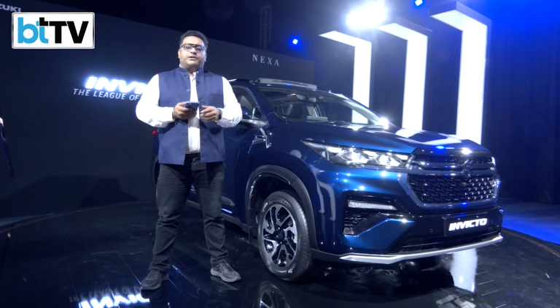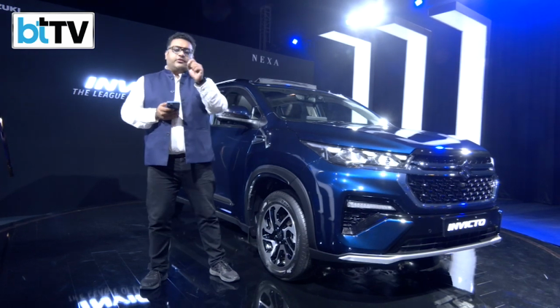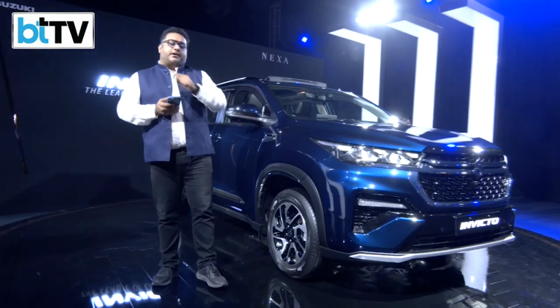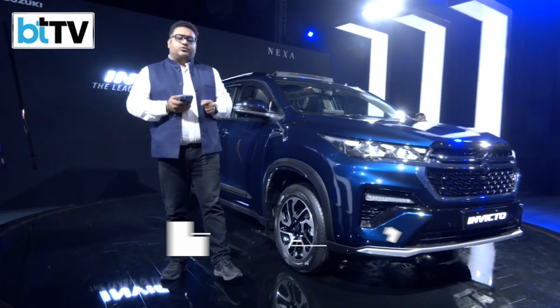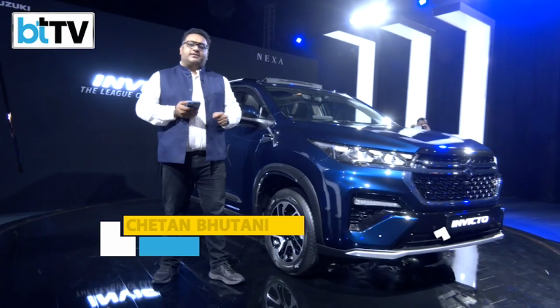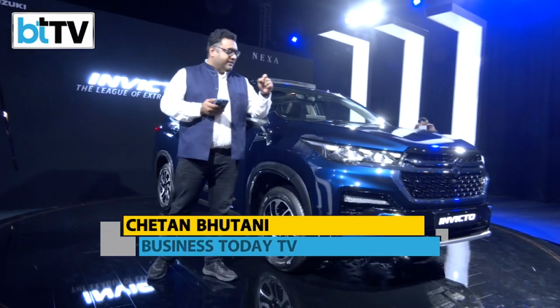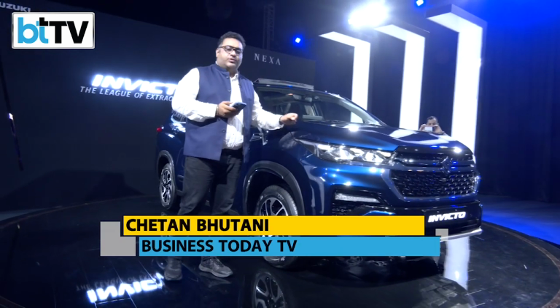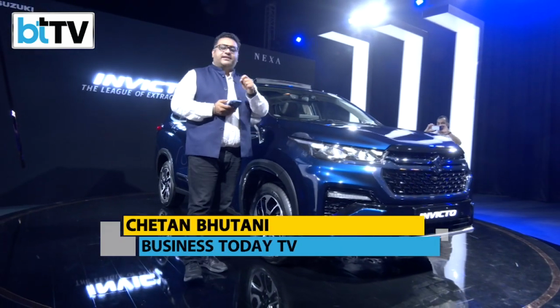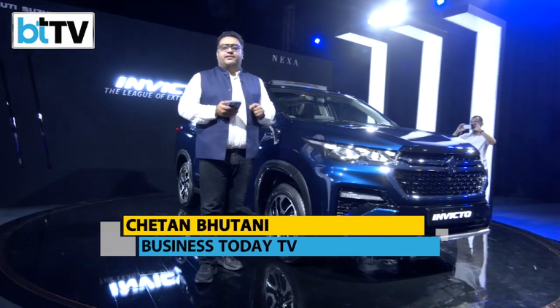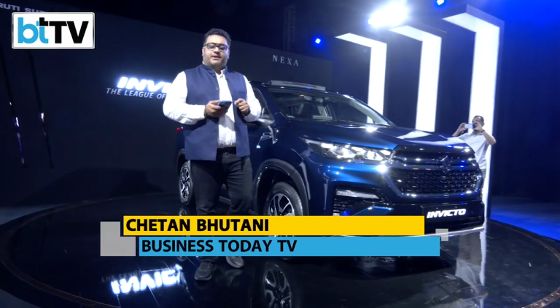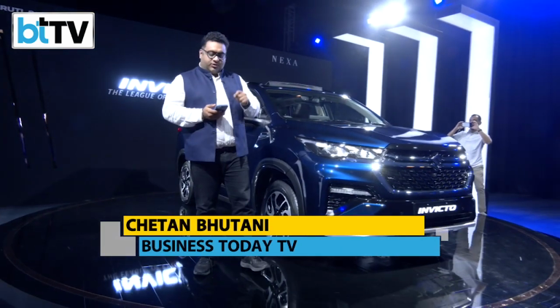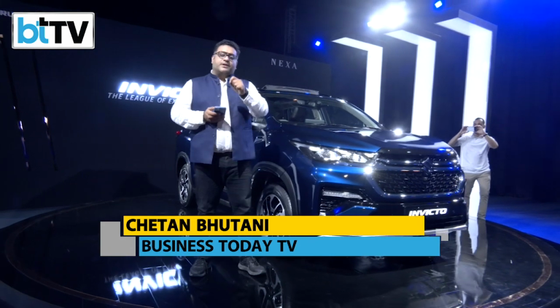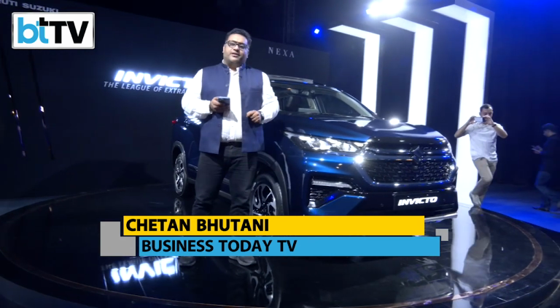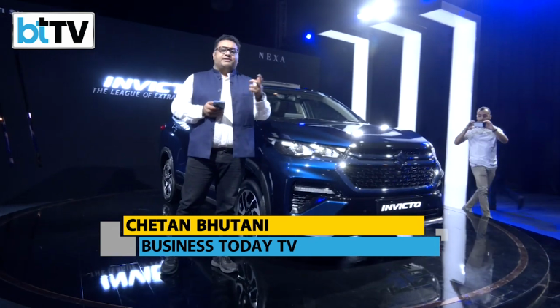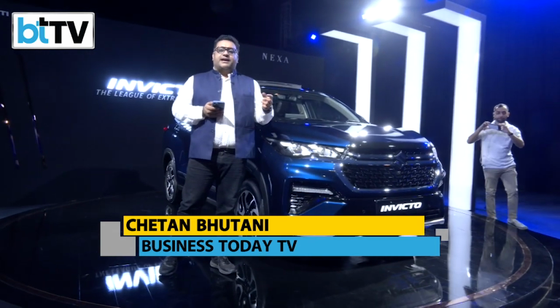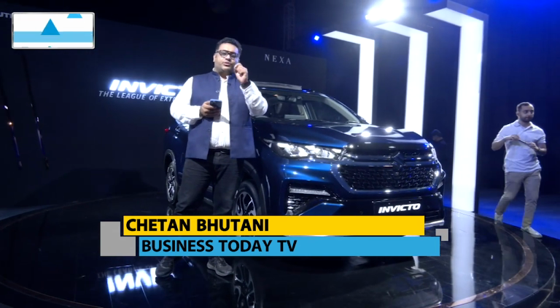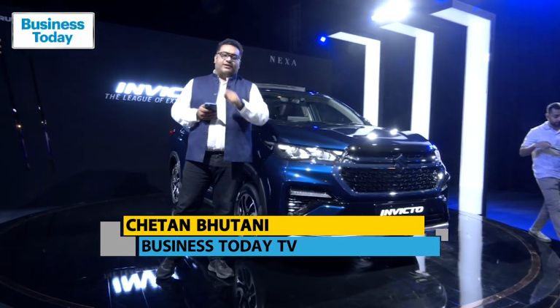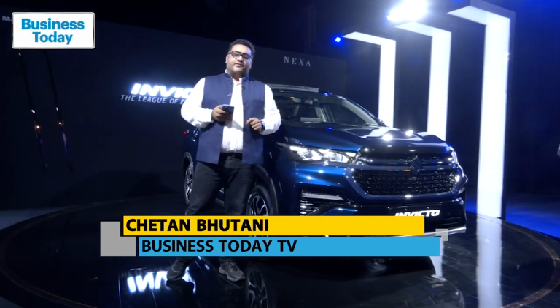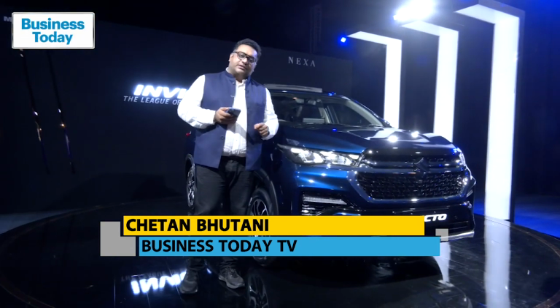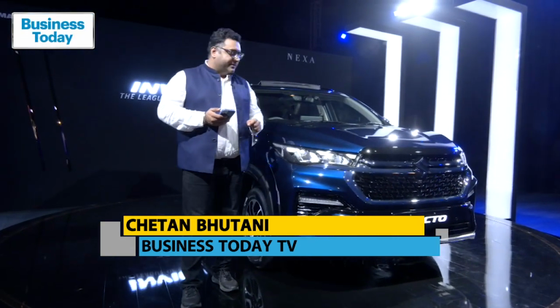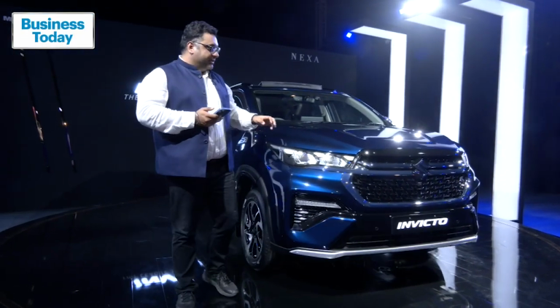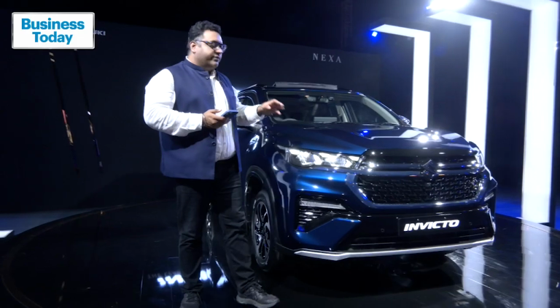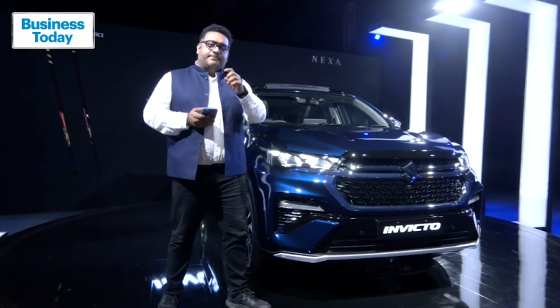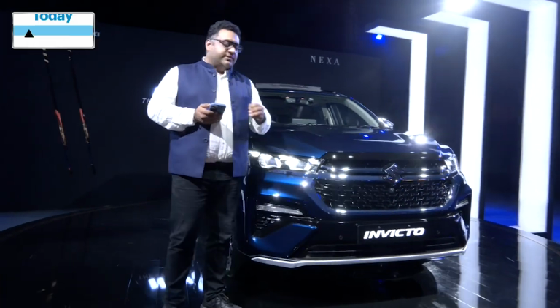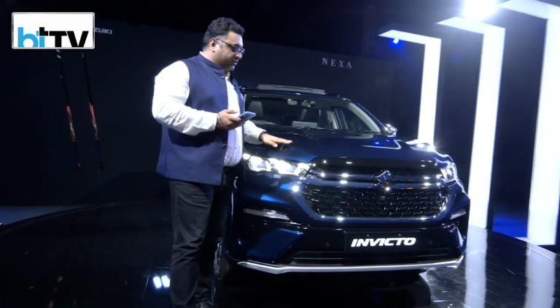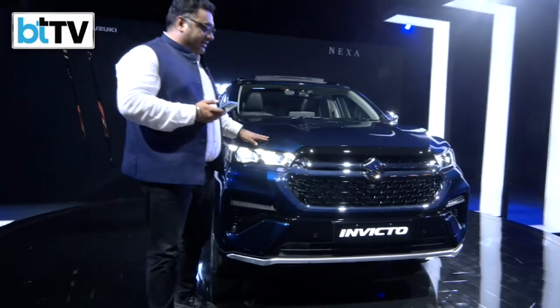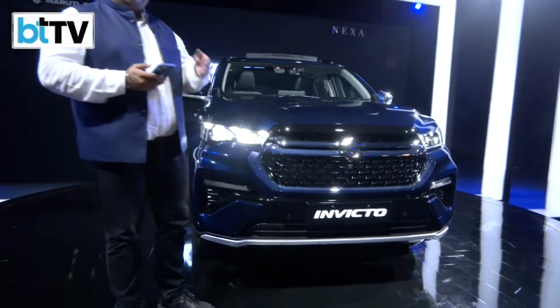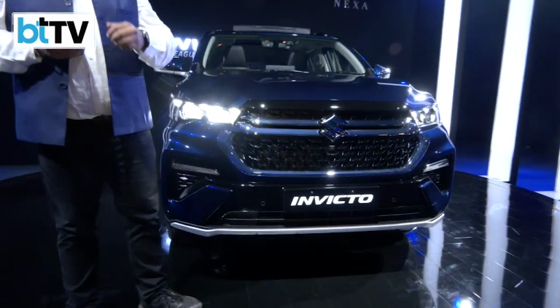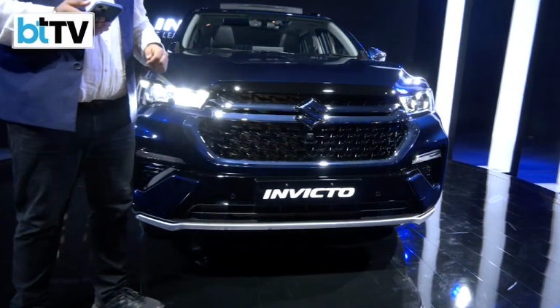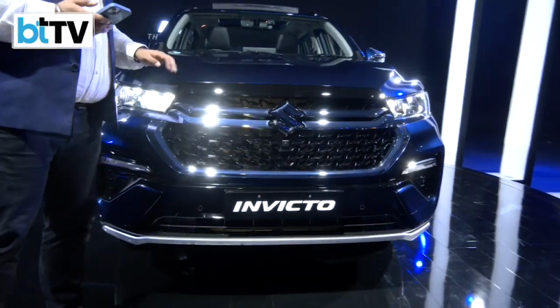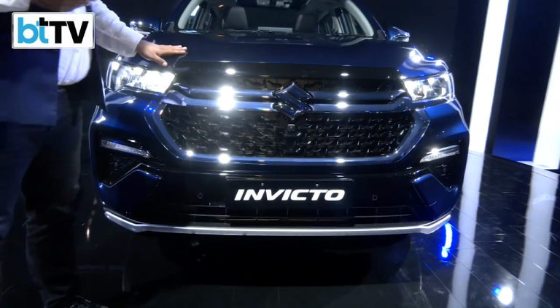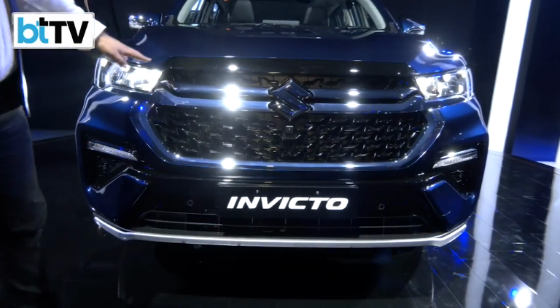Maruti Suzuki's Invicto is finally here in the Indian markets, also famously known as the Toyota Innova from the Maruti stable. We're giving you the first impressions, the first look really on the car. We will, of course, be driving the car later on this month.